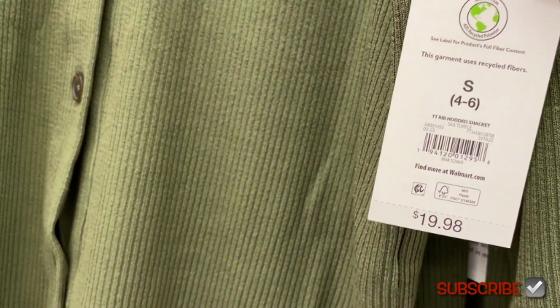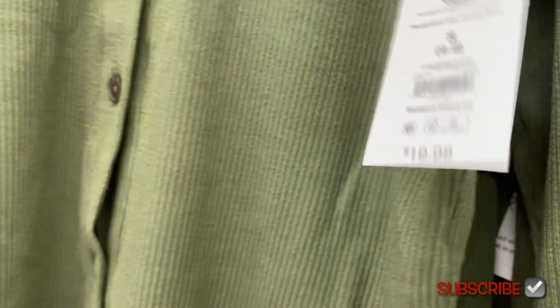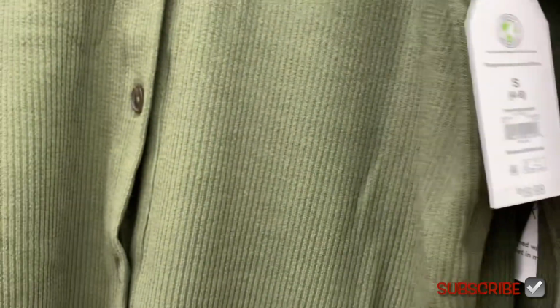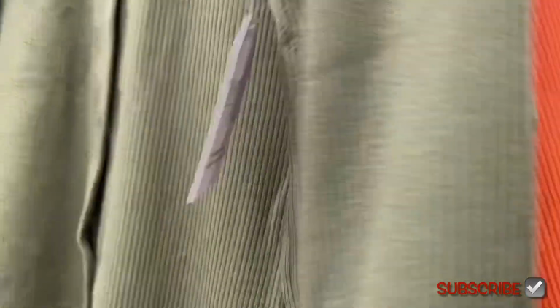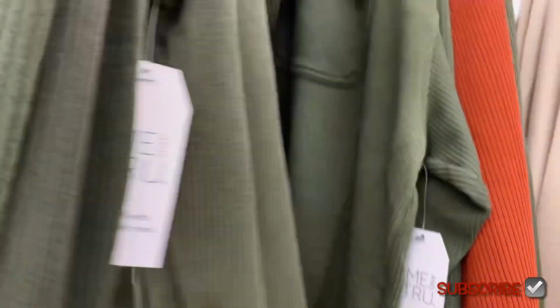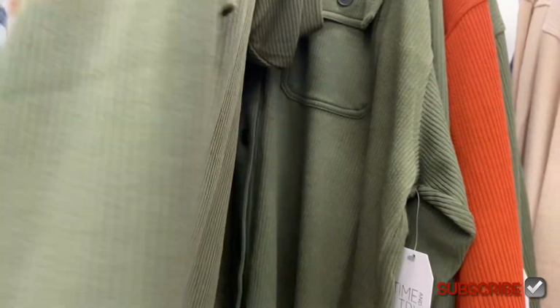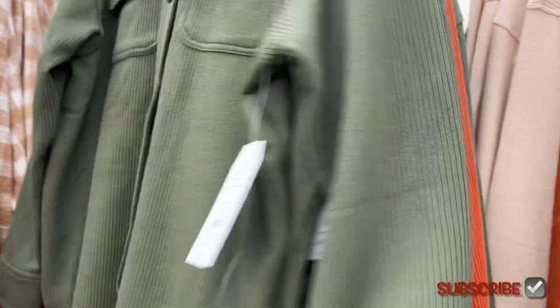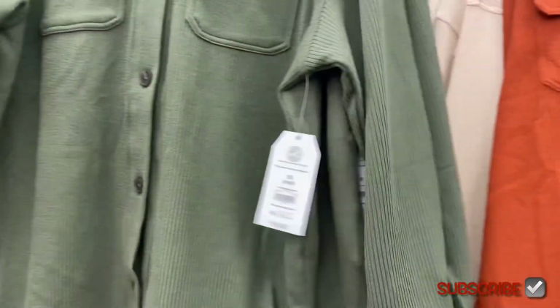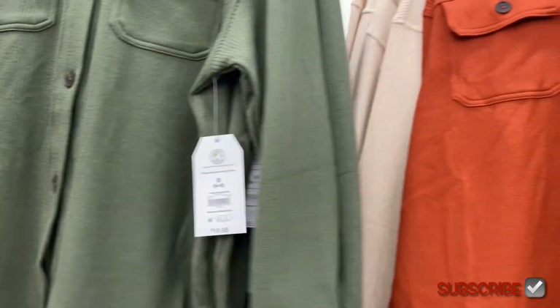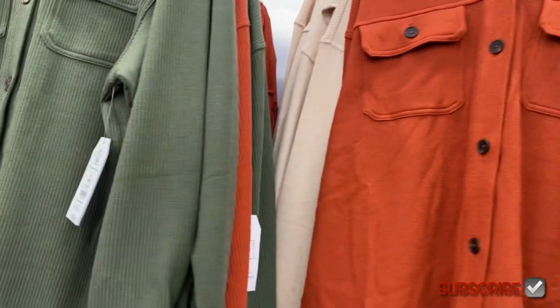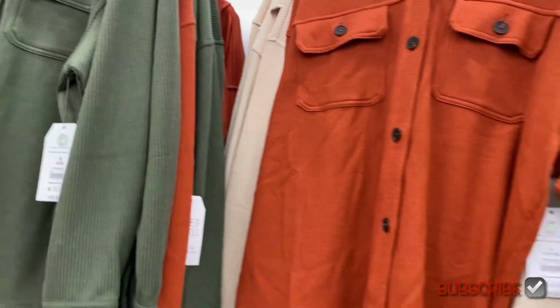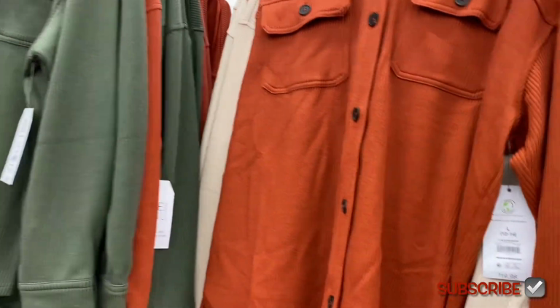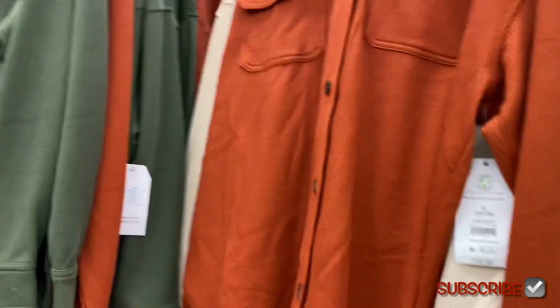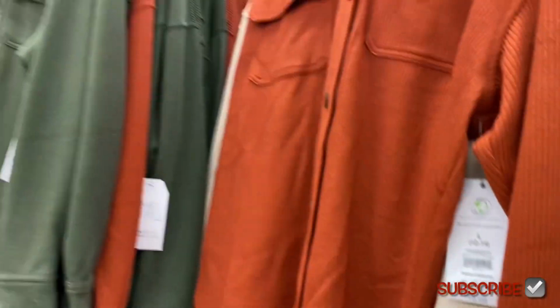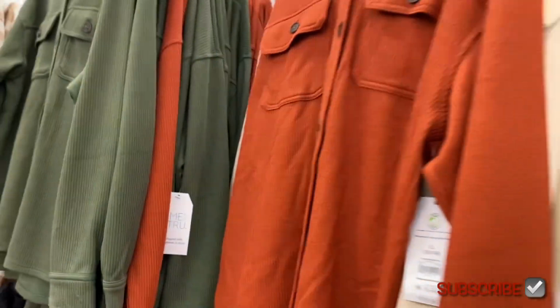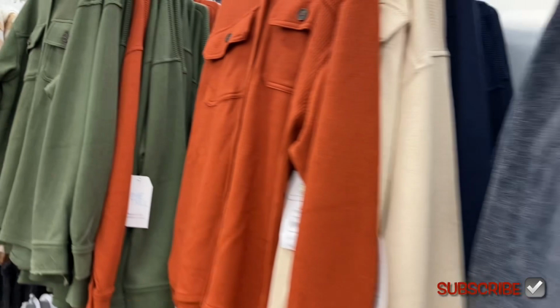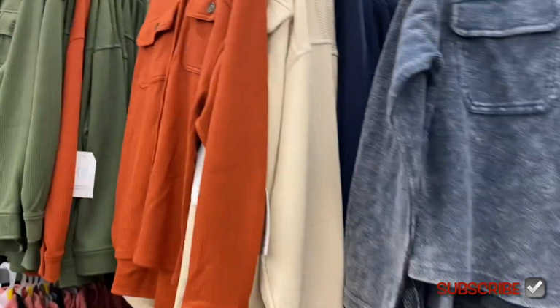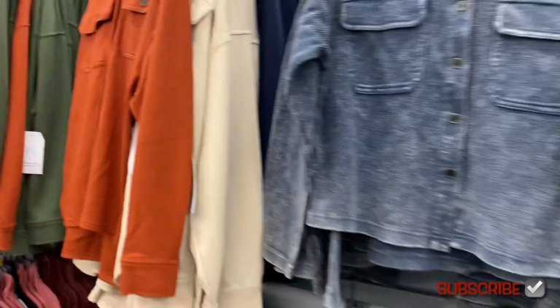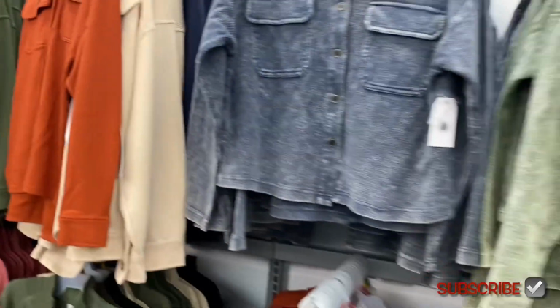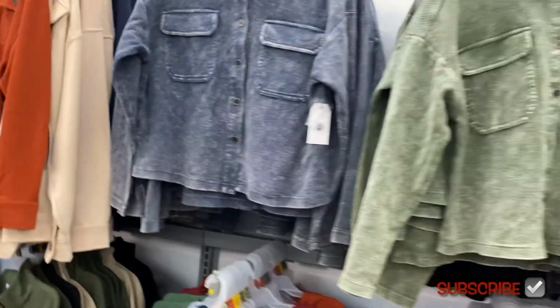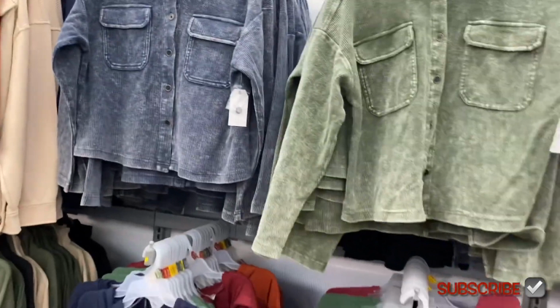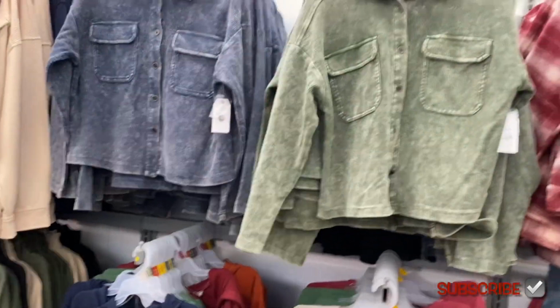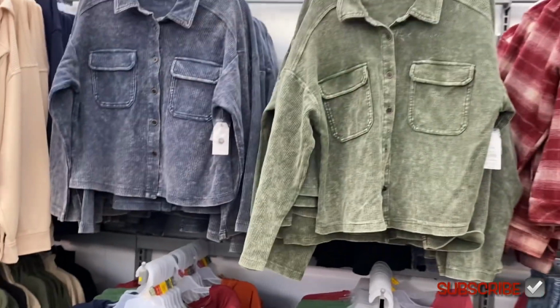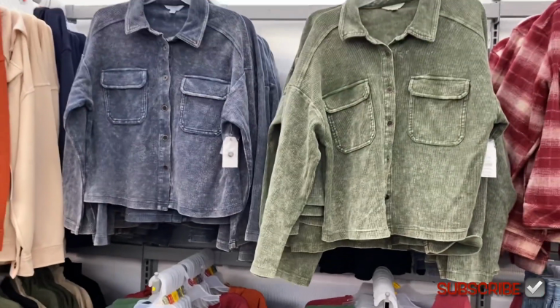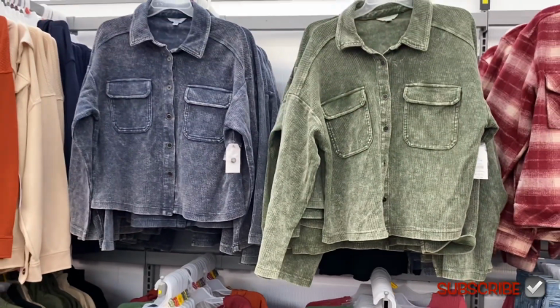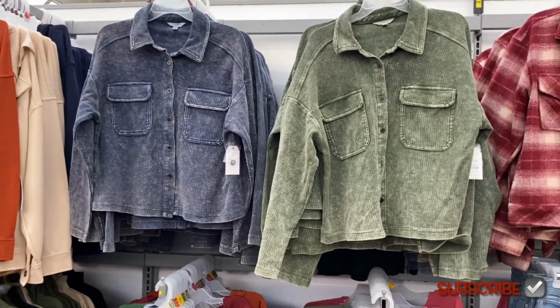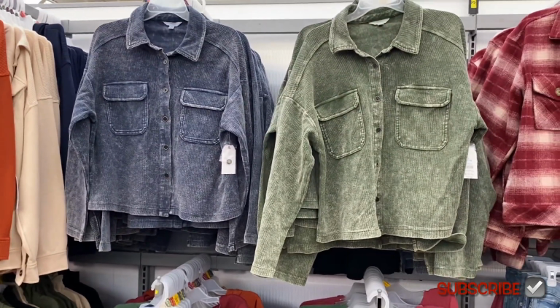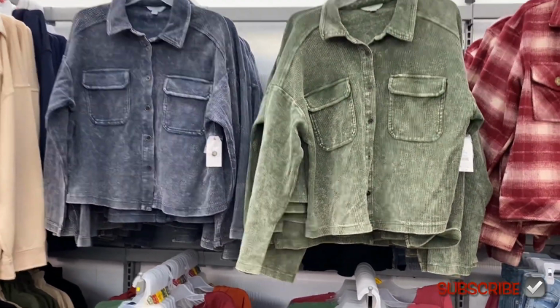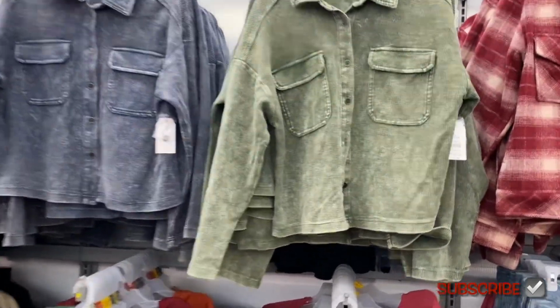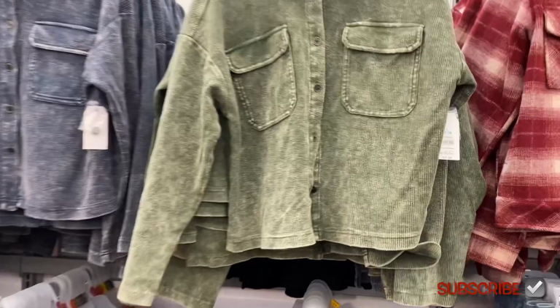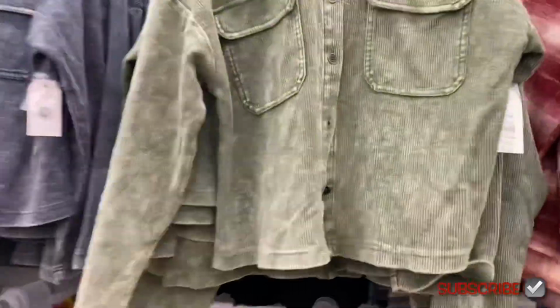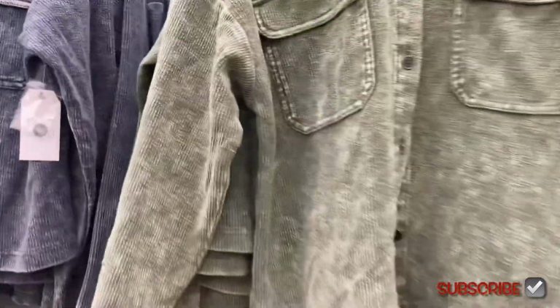The hooded jacket is $19.98 — it's got a hood on it too. You can get it in beige, blue, or rust. And here are some more jackets — there are so many jackets this year, I can't believe it.